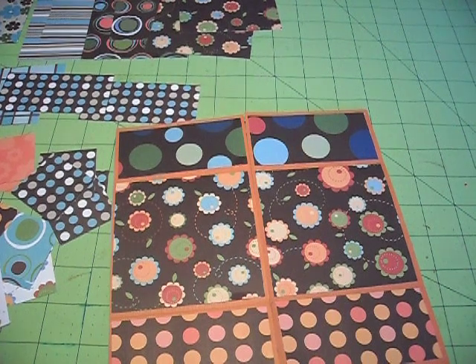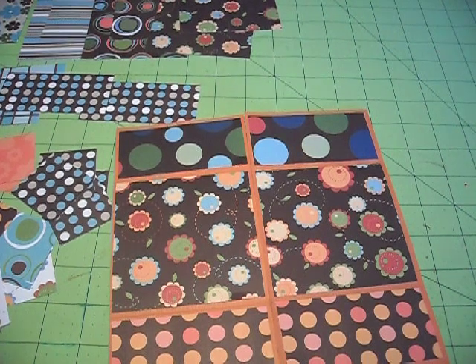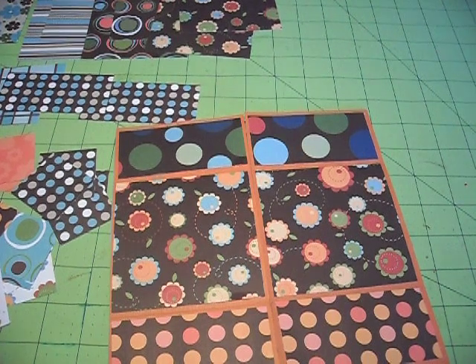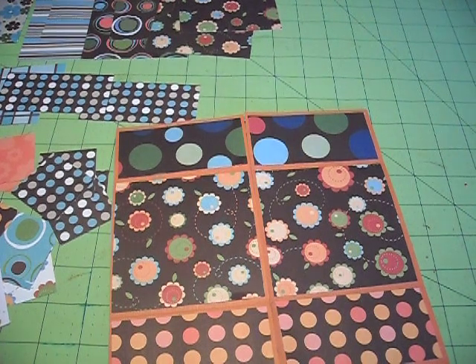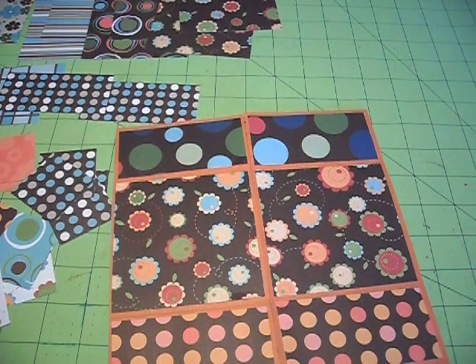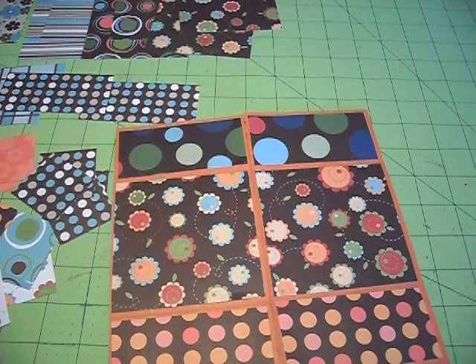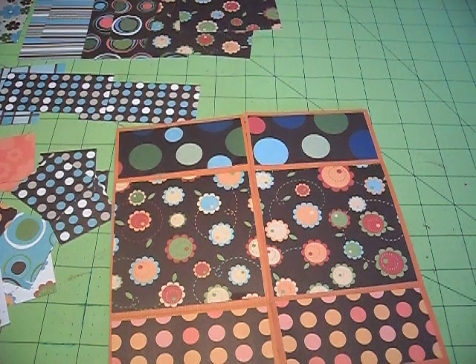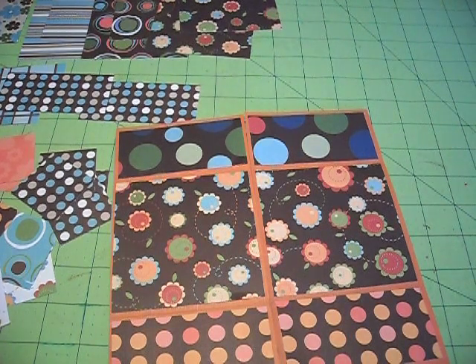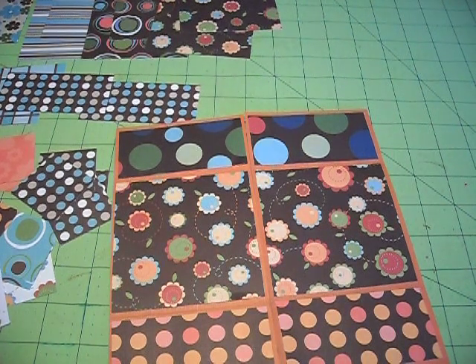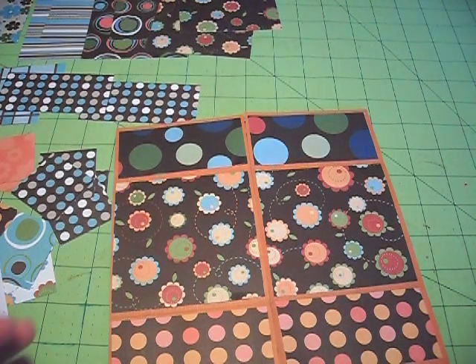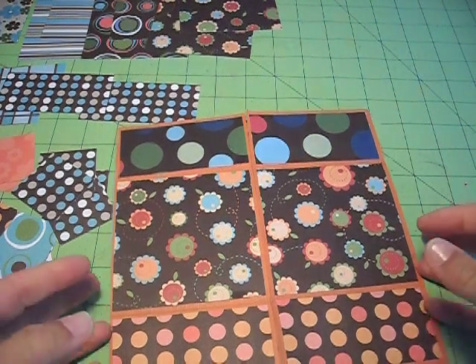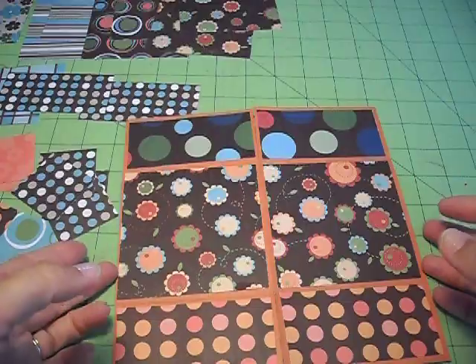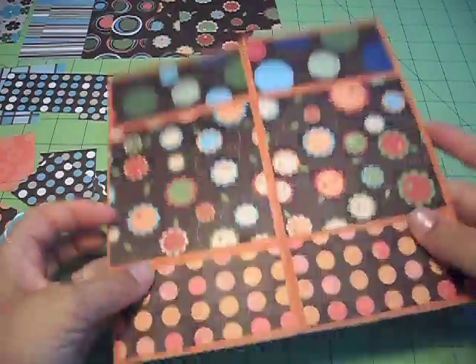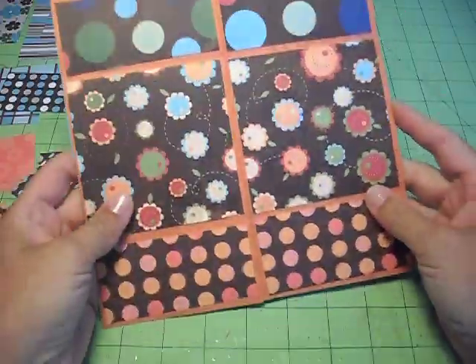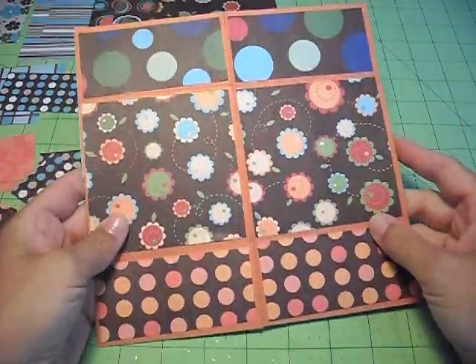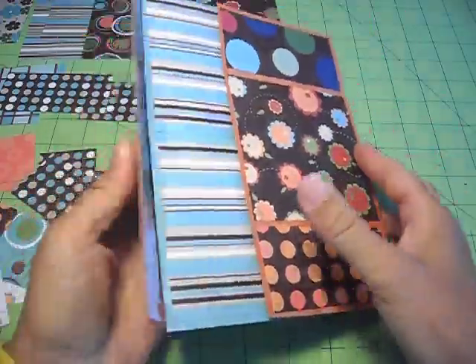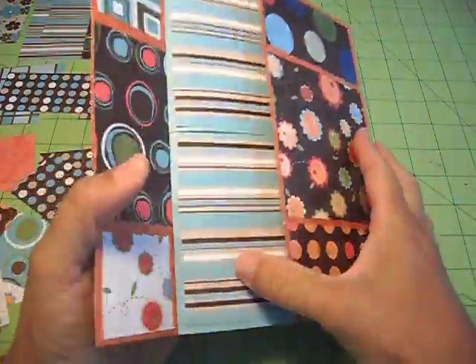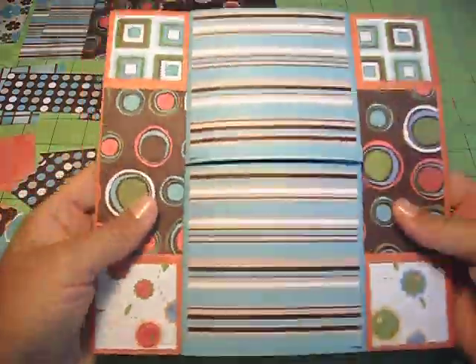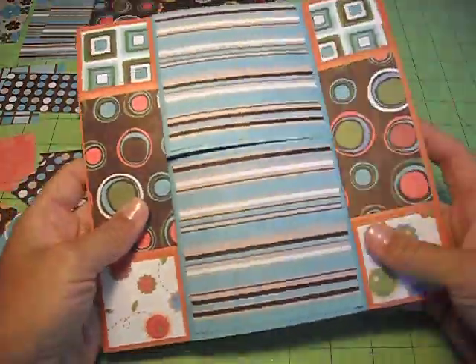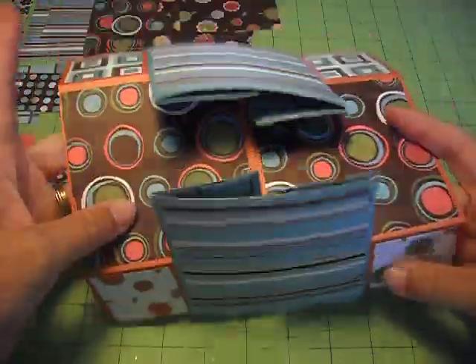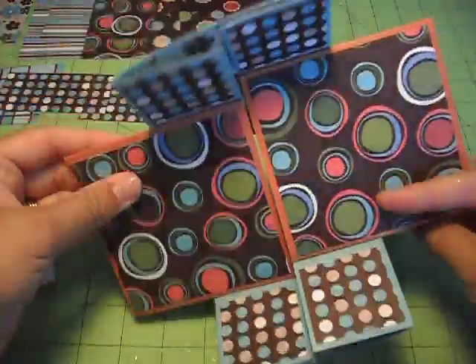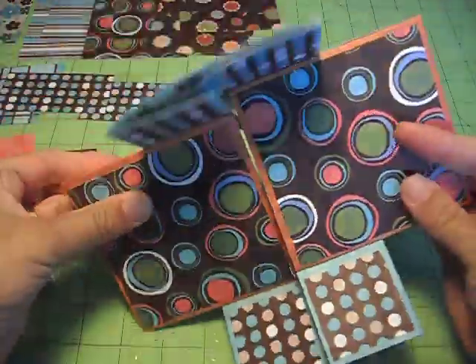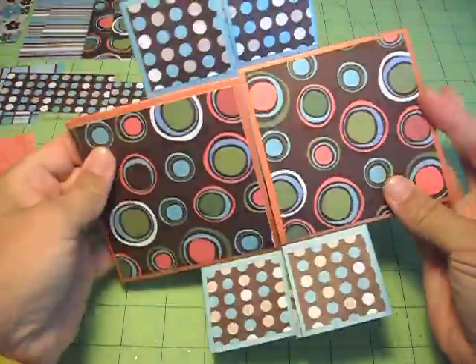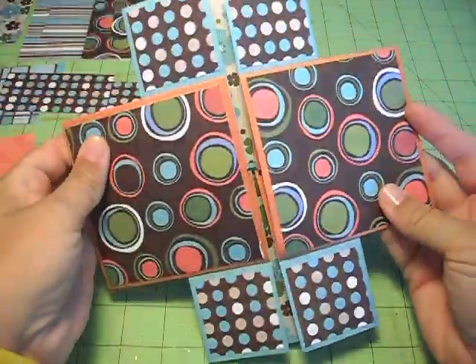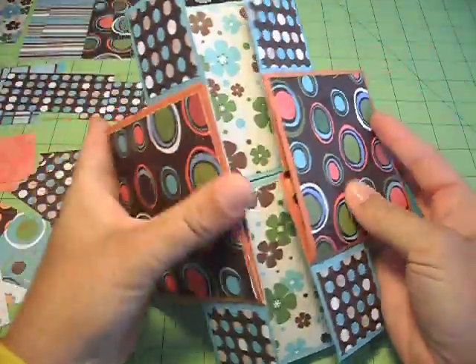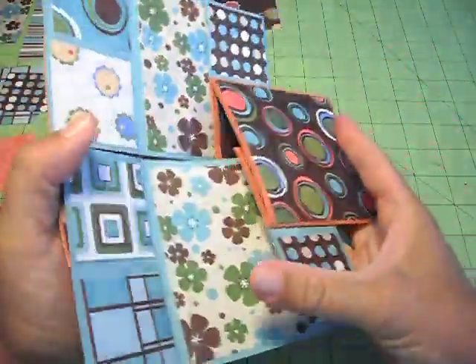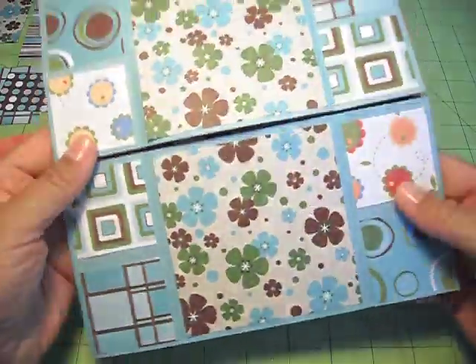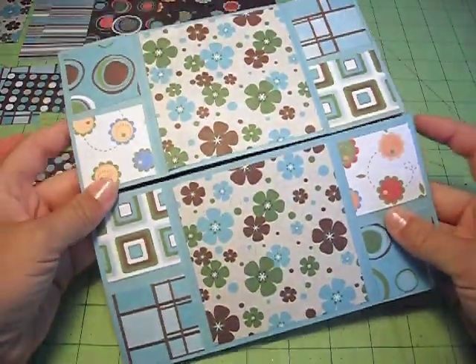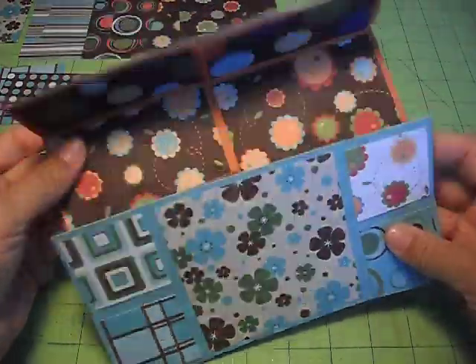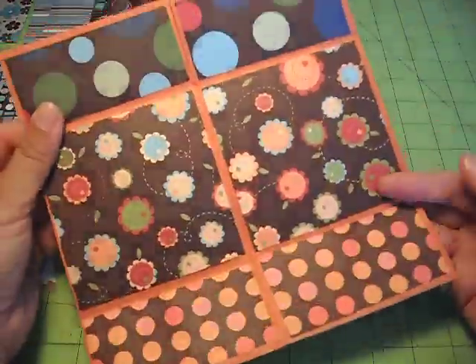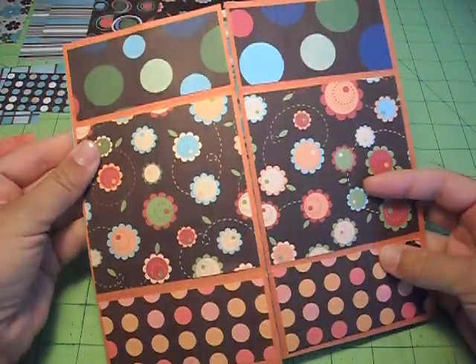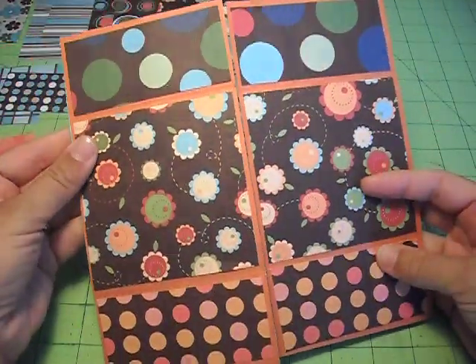Hi, it's Tanya with Red Cardinal Crafts, and today I'm going to be making a Never-Ending Card. It's a card that you can flip four different ways, and then you come back to the beginning.